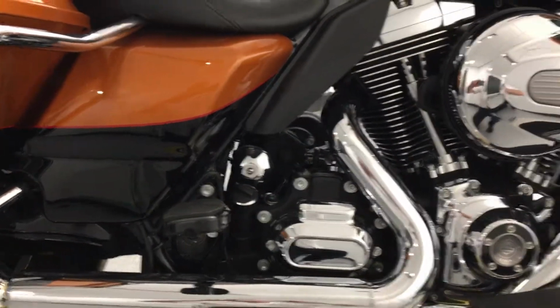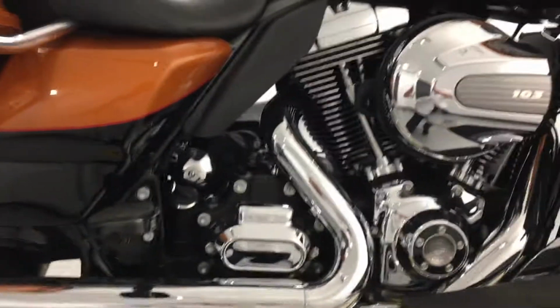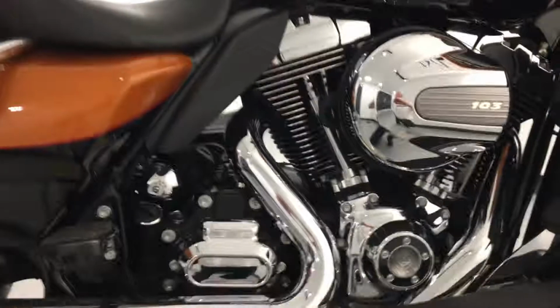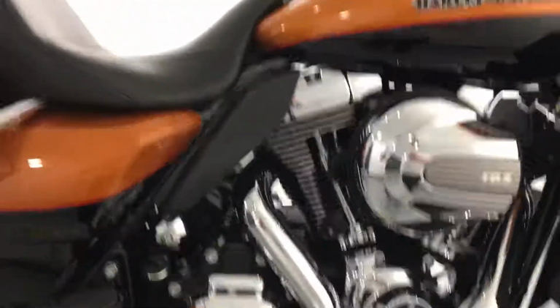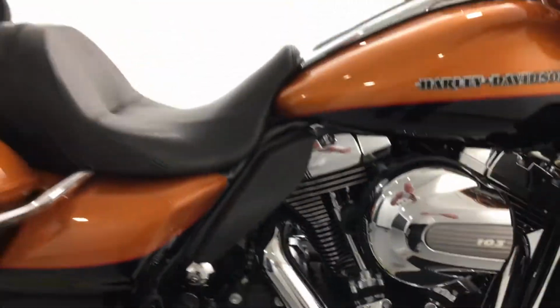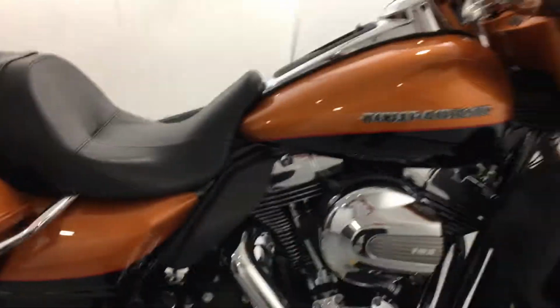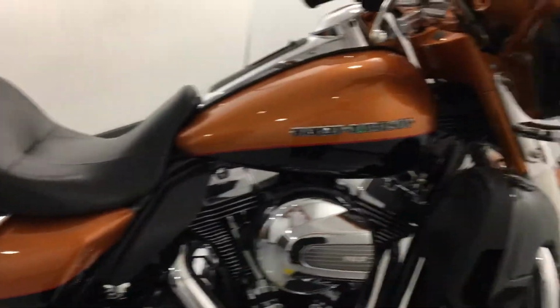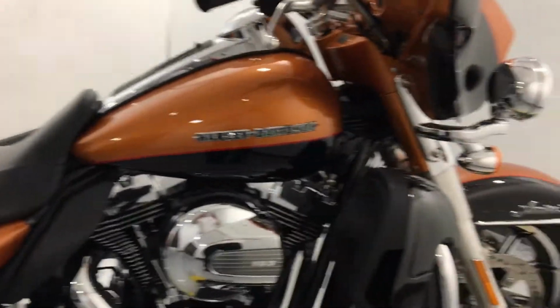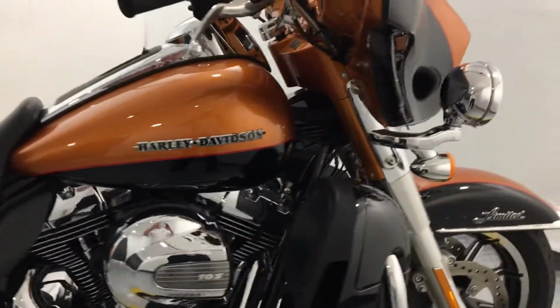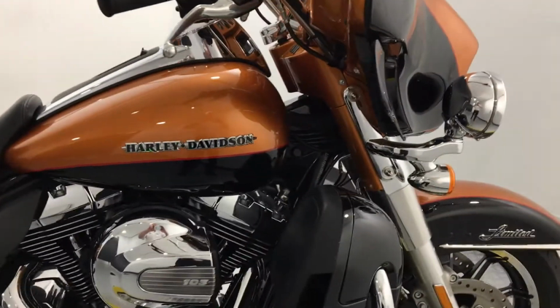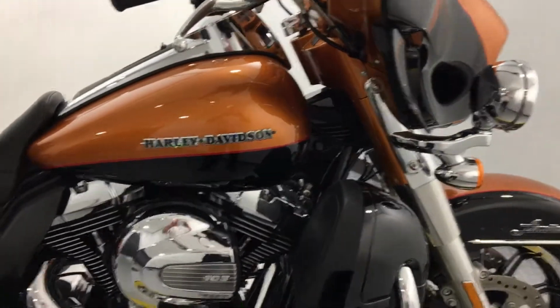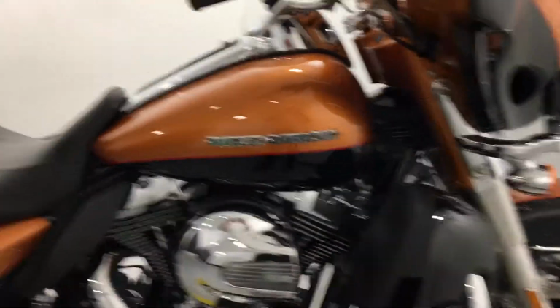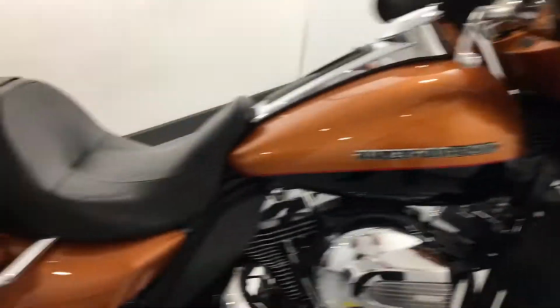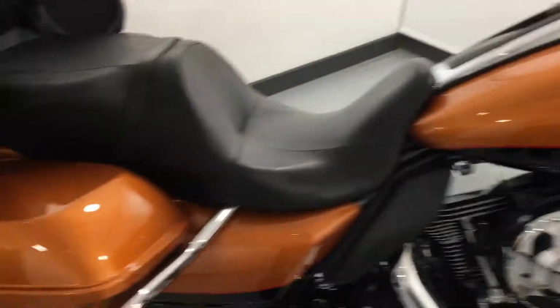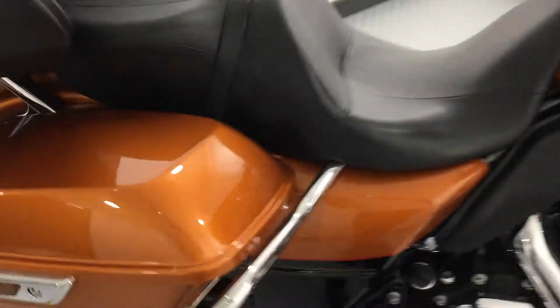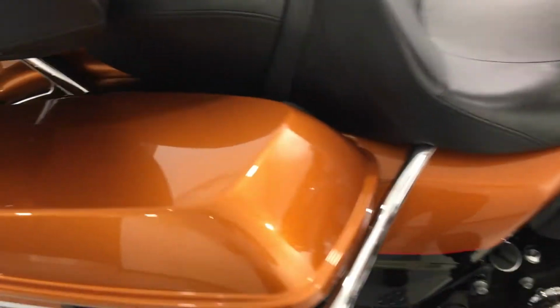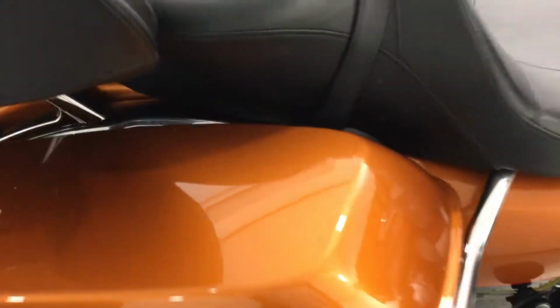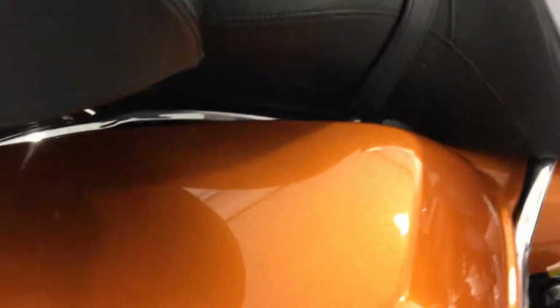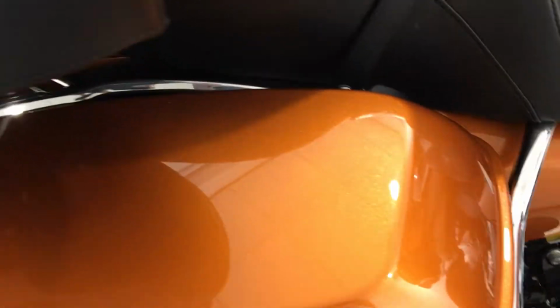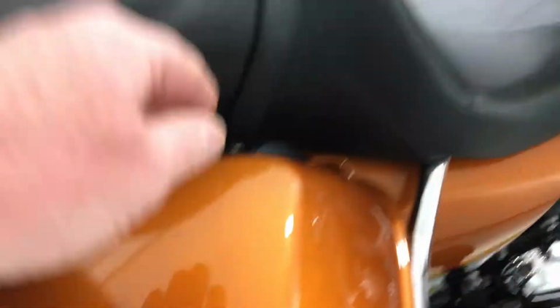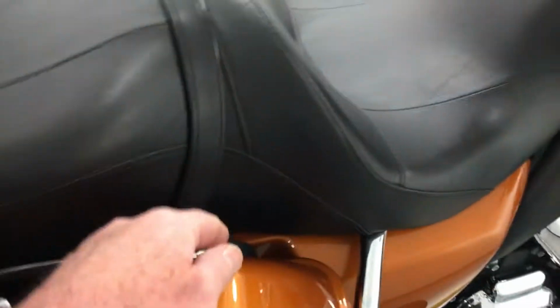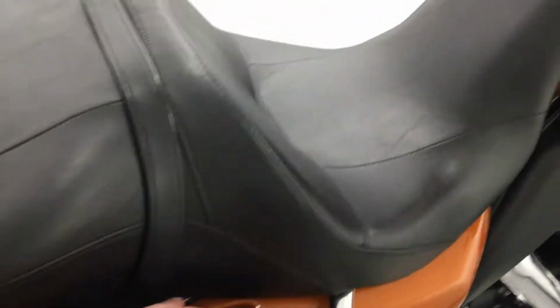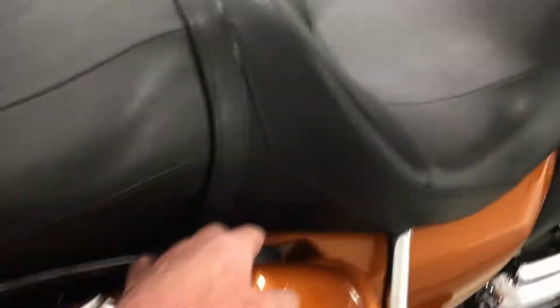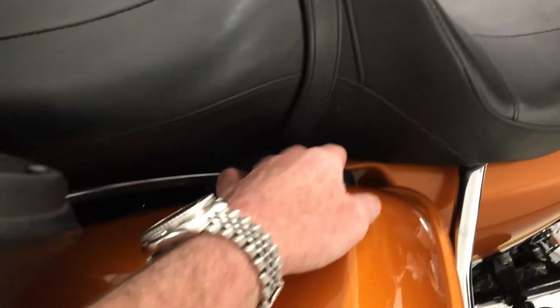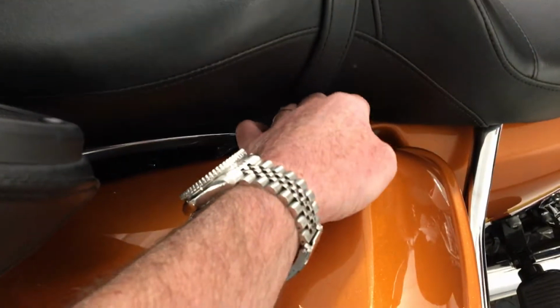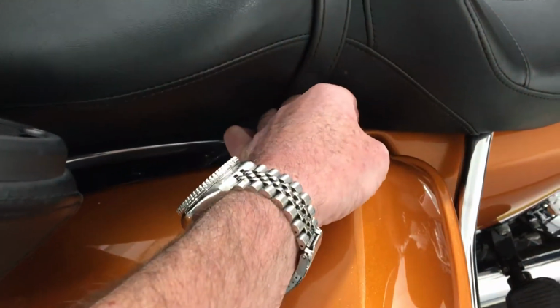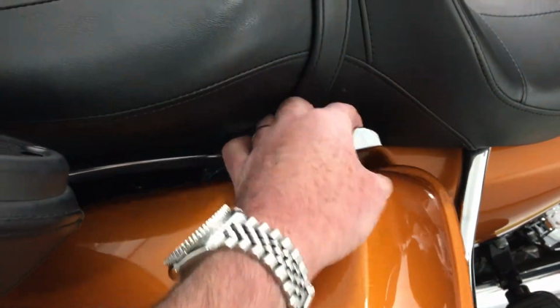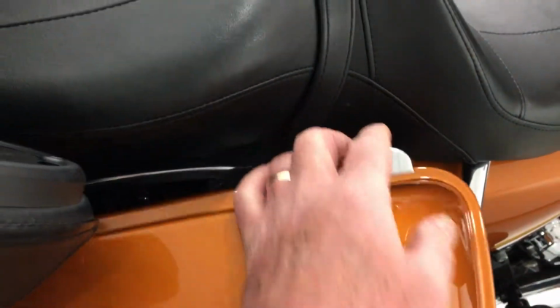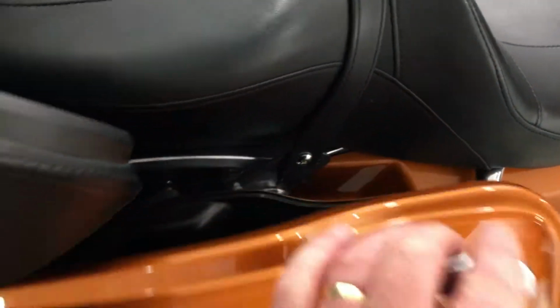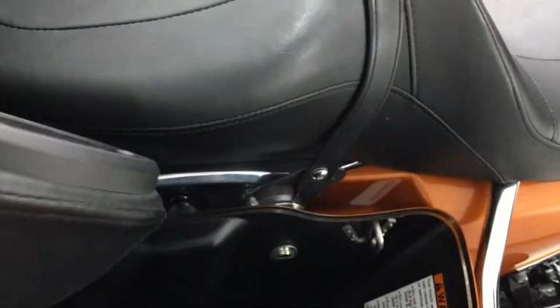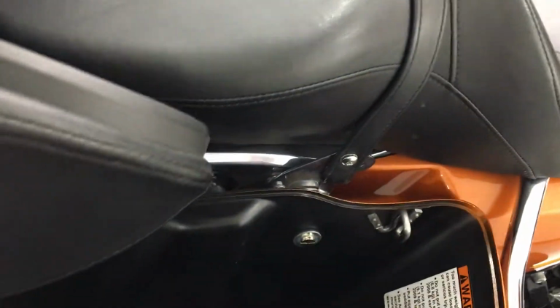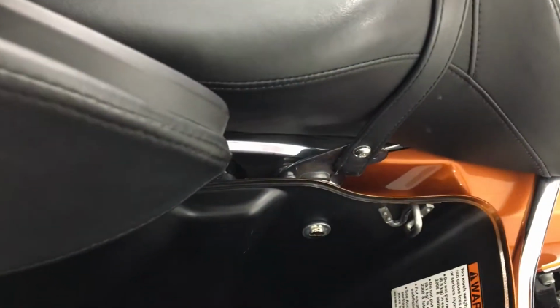Now, this is a Rushmore model. What the Rushmore model means is it has the easy-open saddlebags. It's just one hand — lift the latch and open.